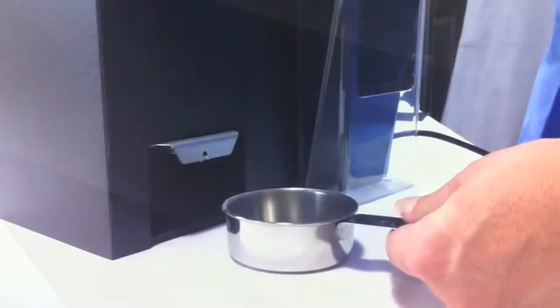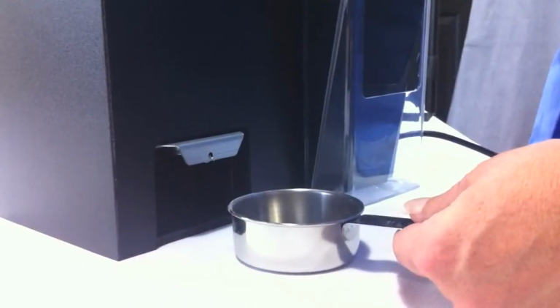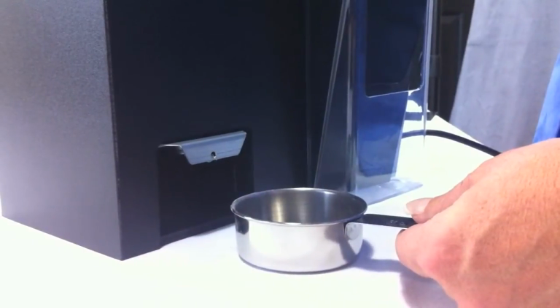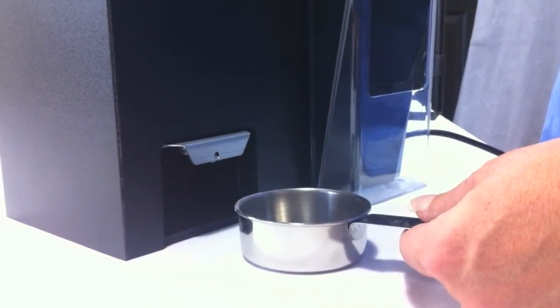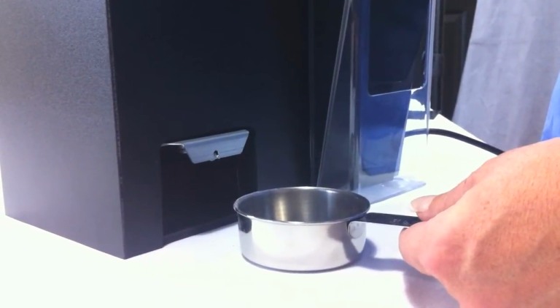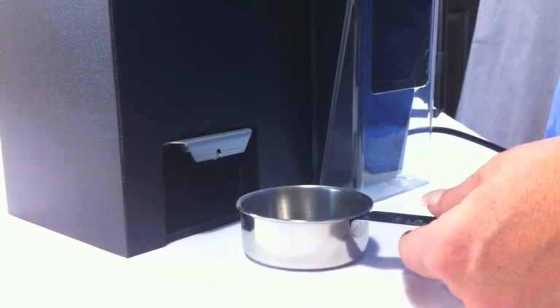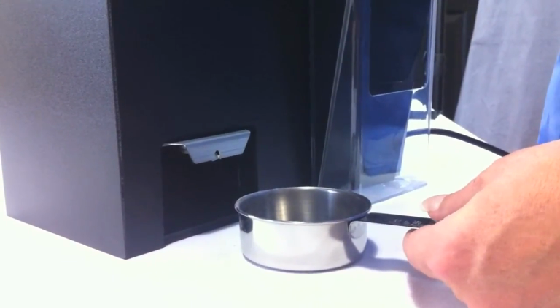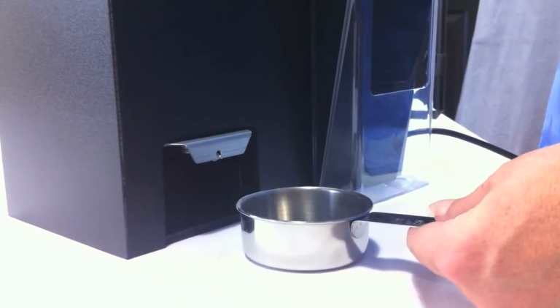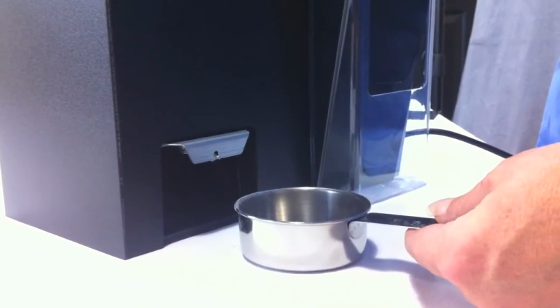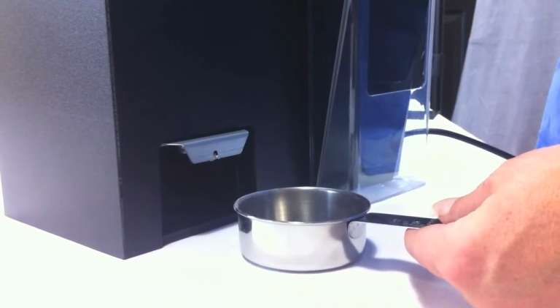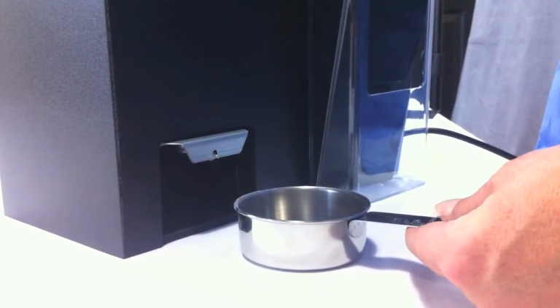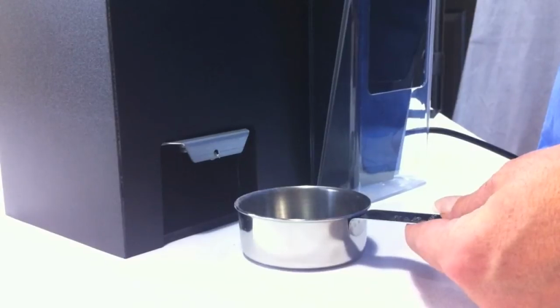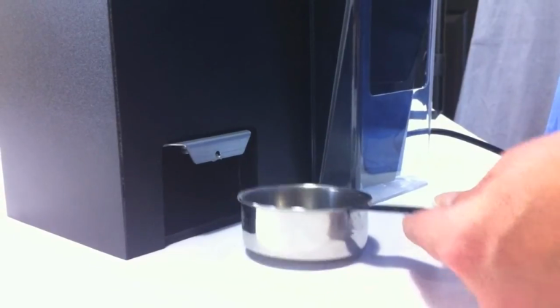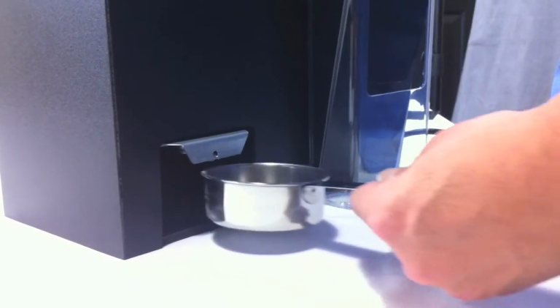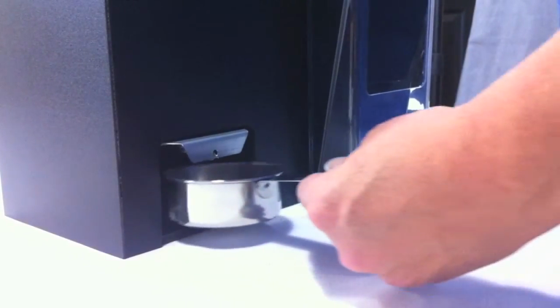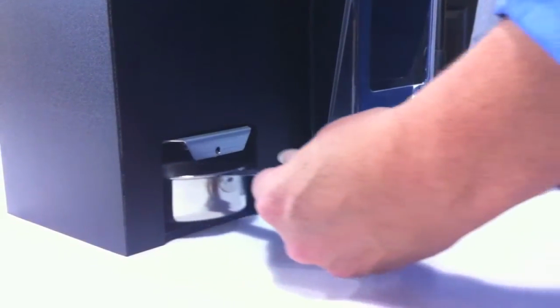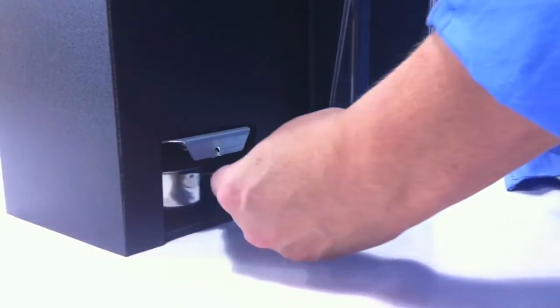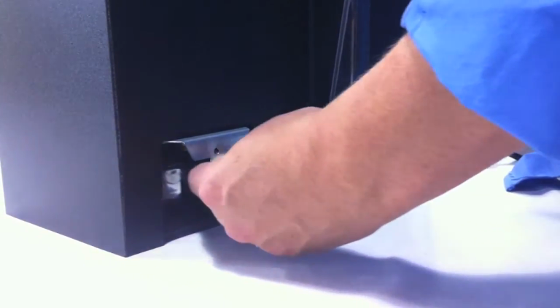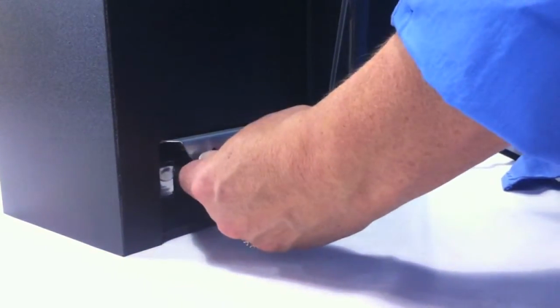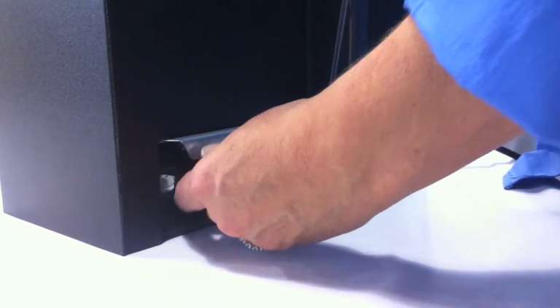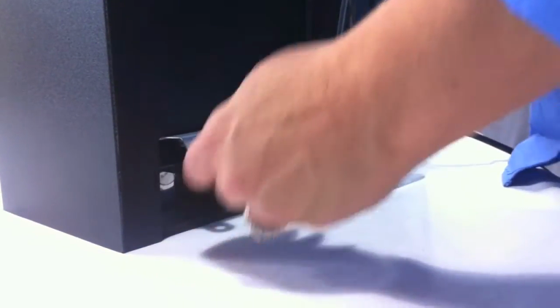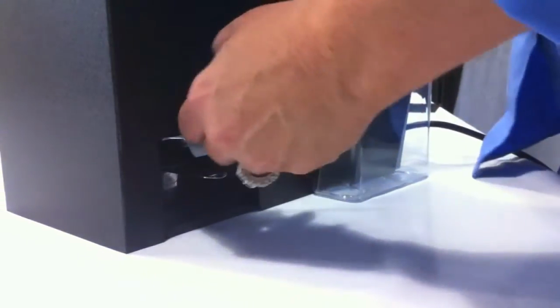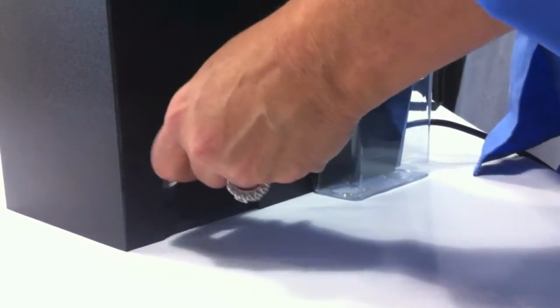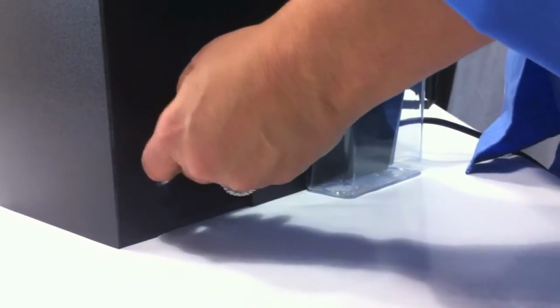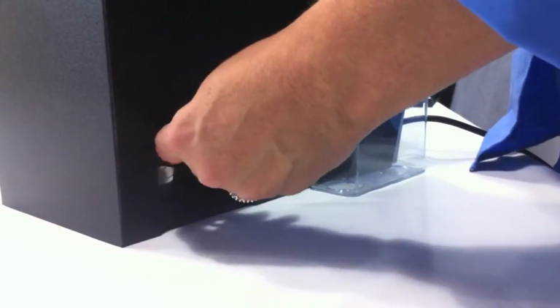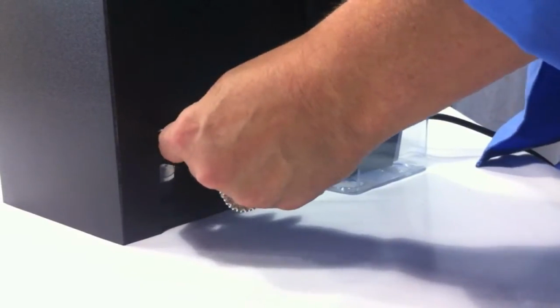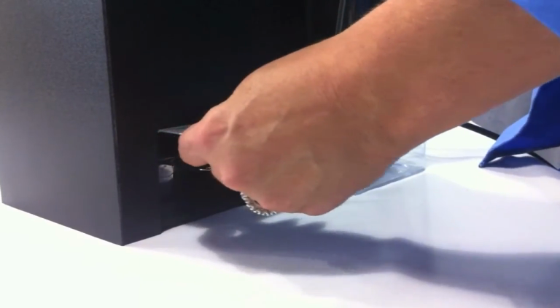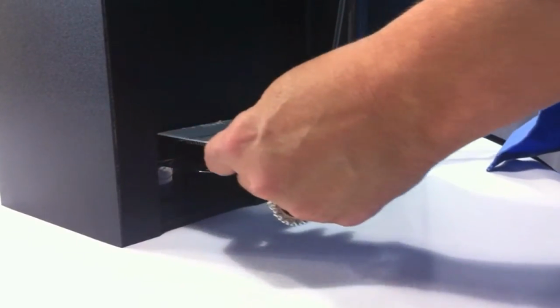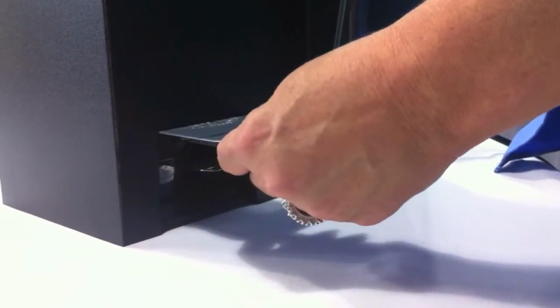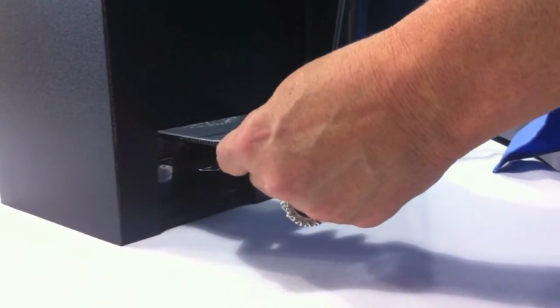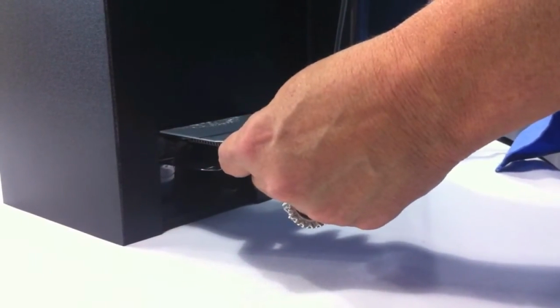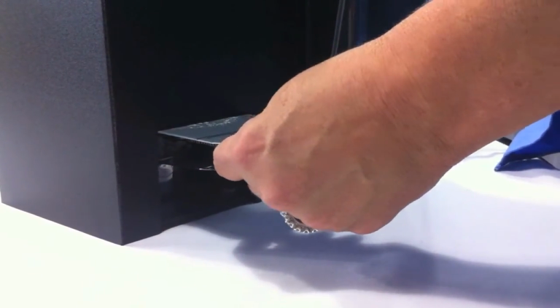When you are ready to perform another demonstration, simply collect the gravel into the measuring cup by inserting the cup into the gravel removal port. Release the gravel by pulling on the spring-loaded trapdoor.